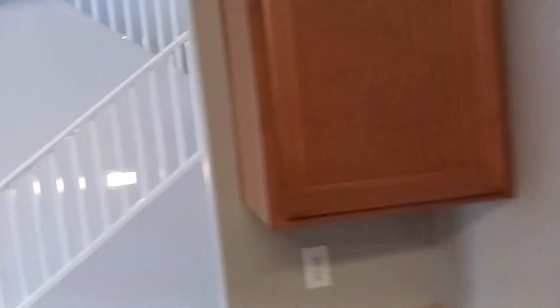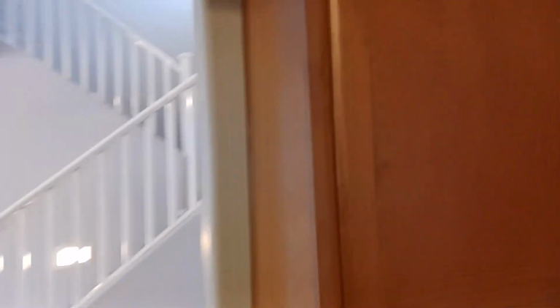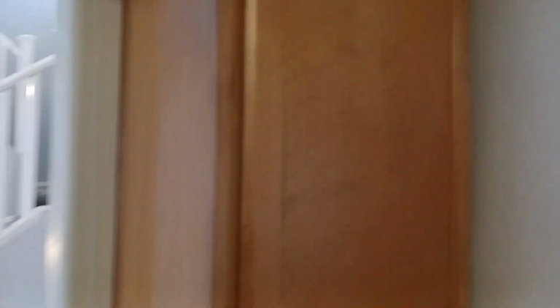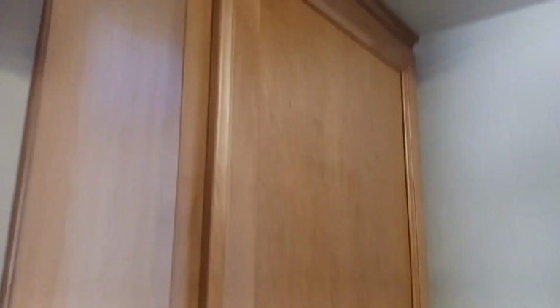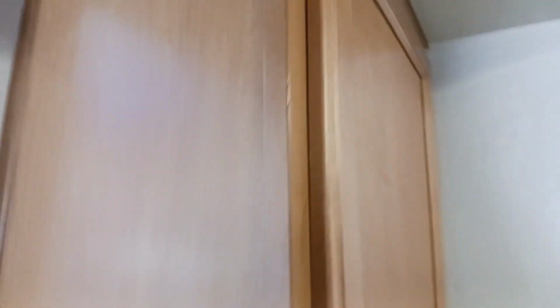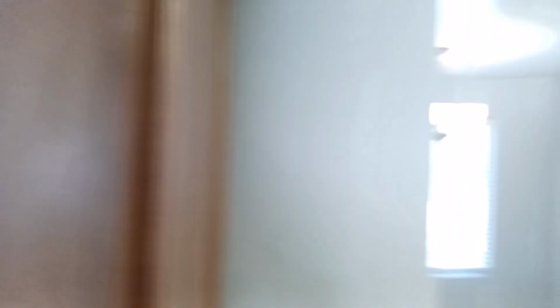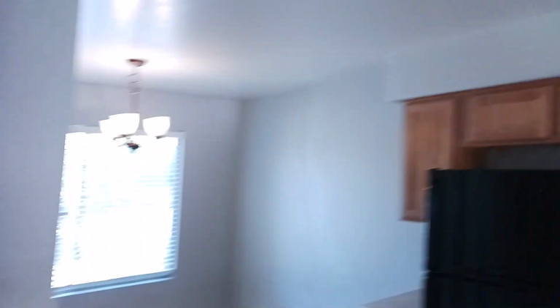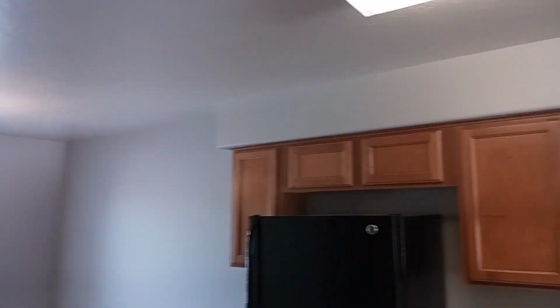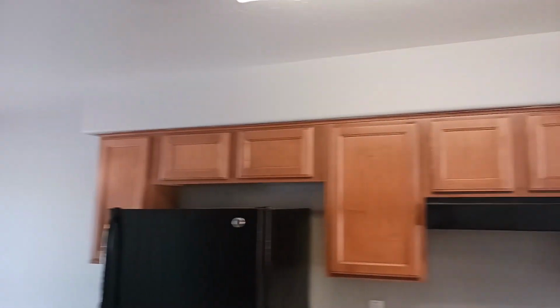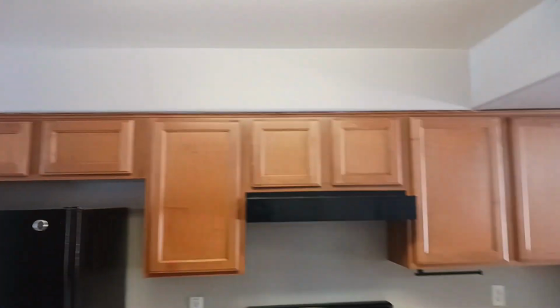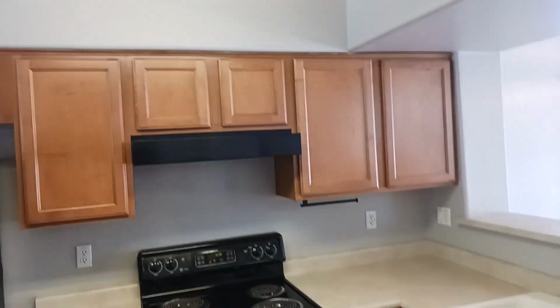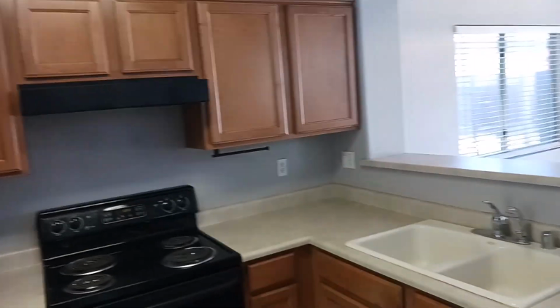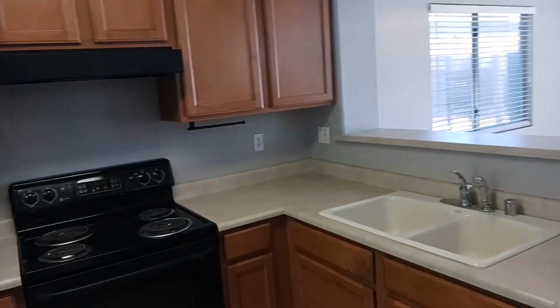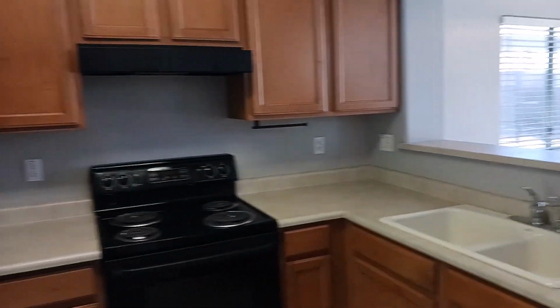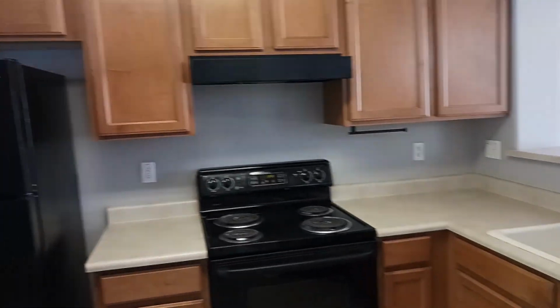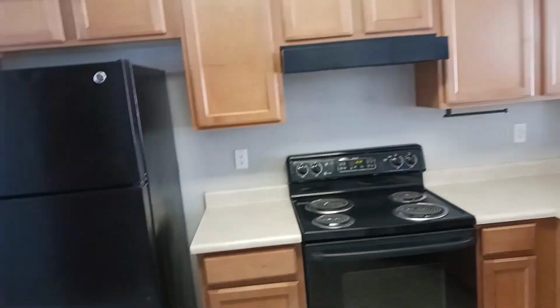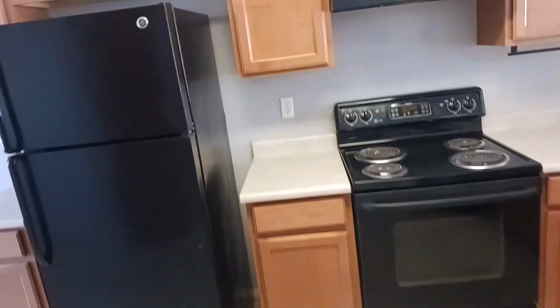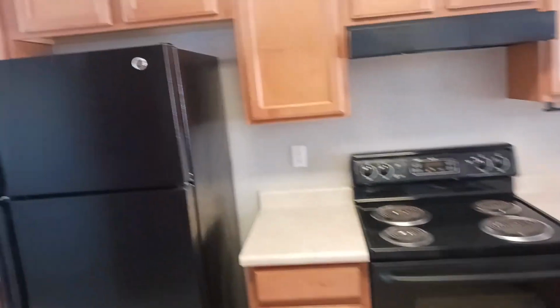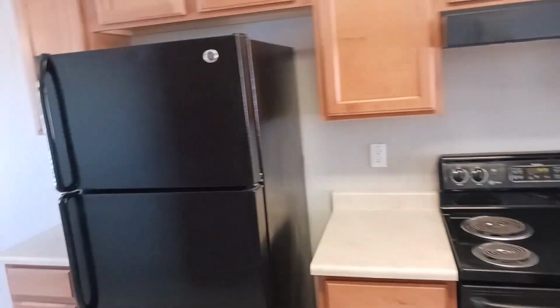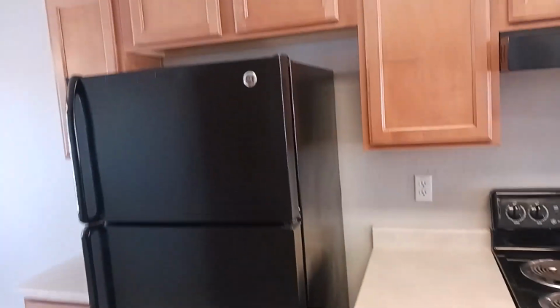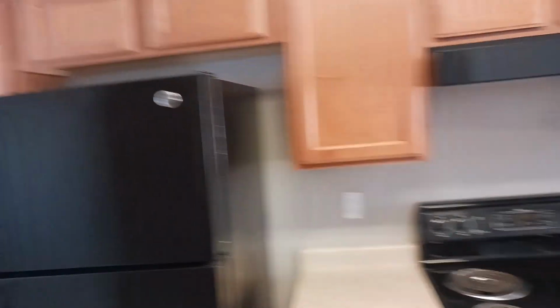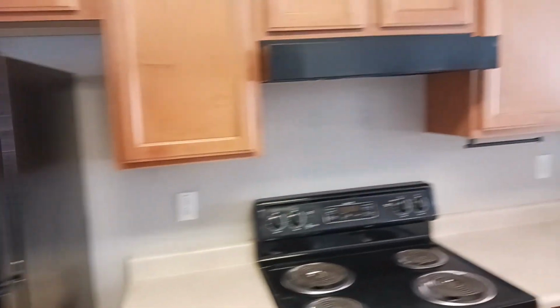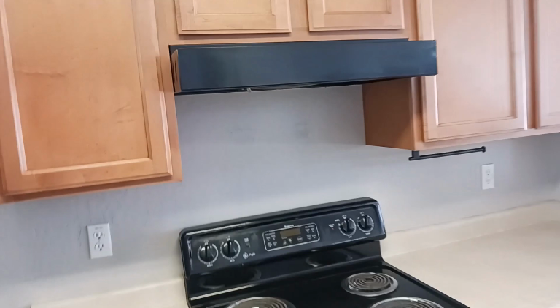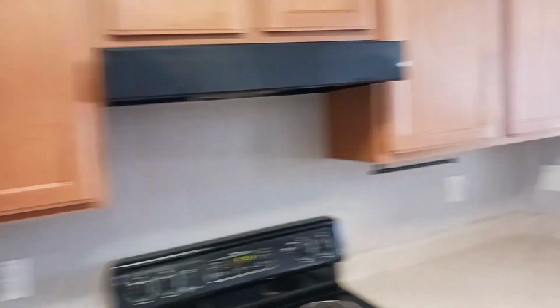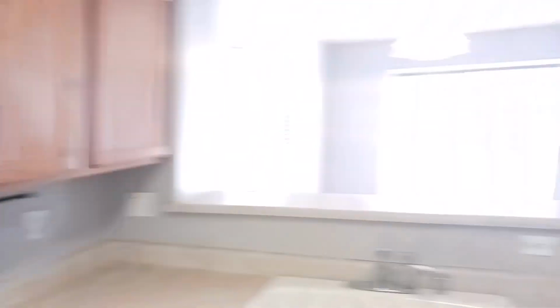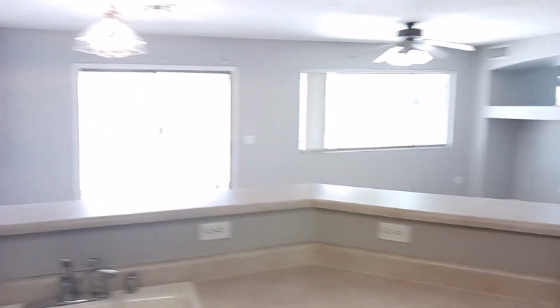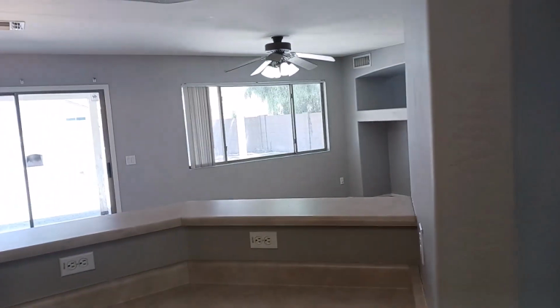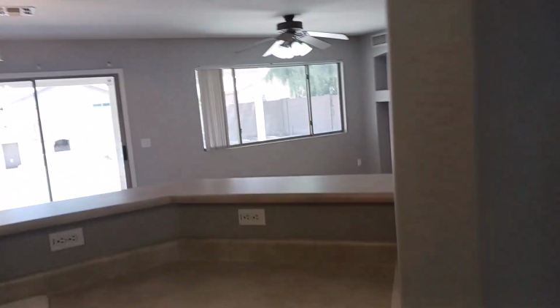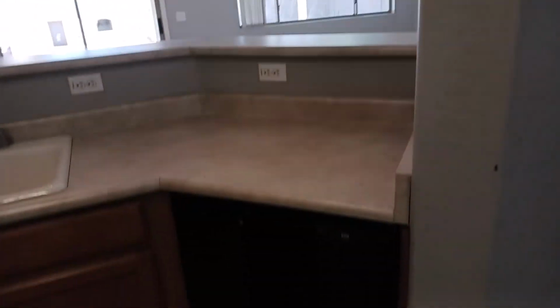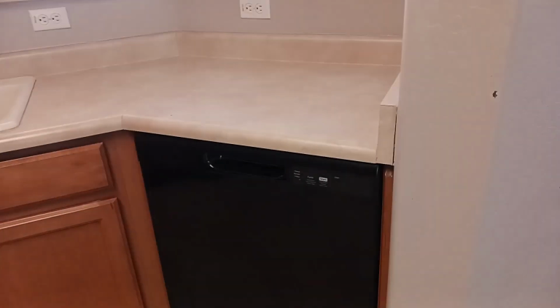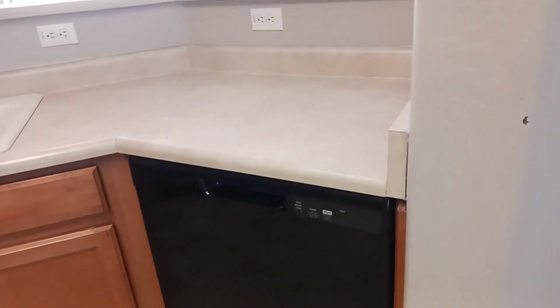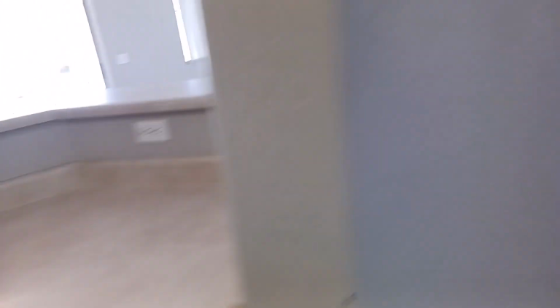There's a ton of storage here as well — you've got your upper and lower cabinets. All of the appliances are going to stay as well: the fridge, stove top, oven, and dishwasher right there.